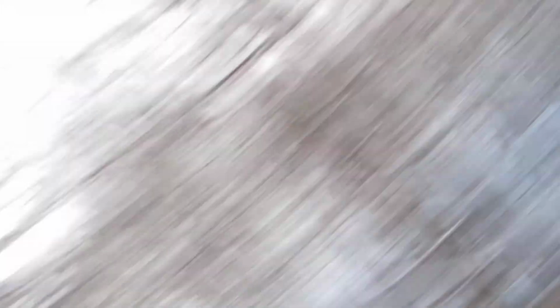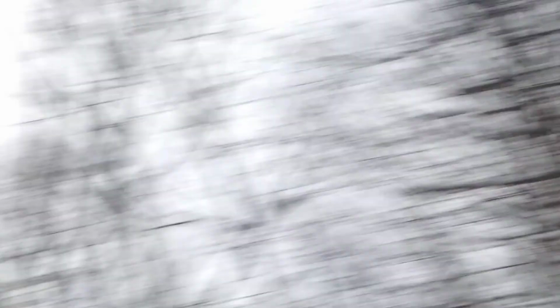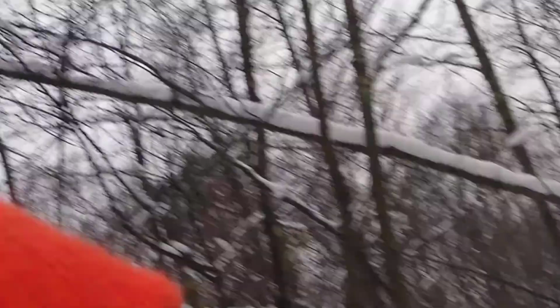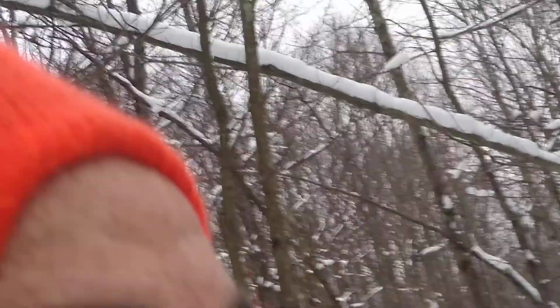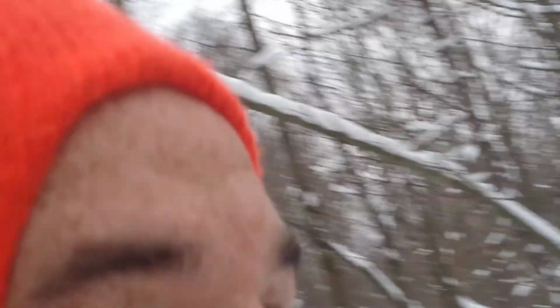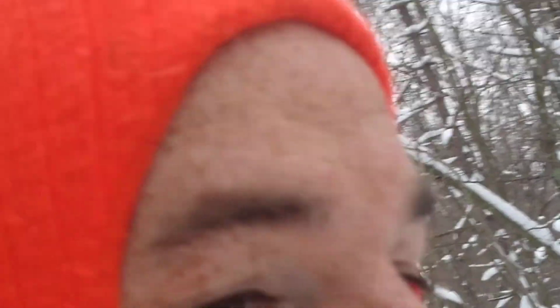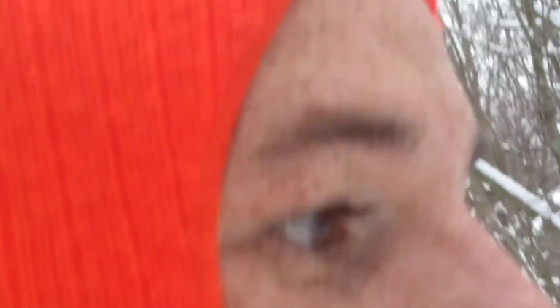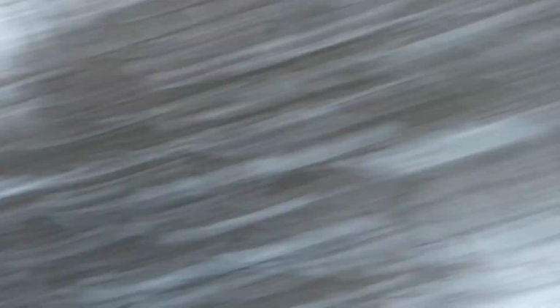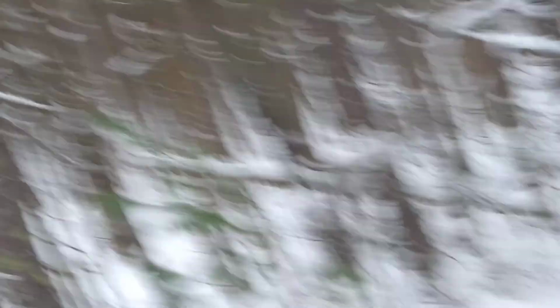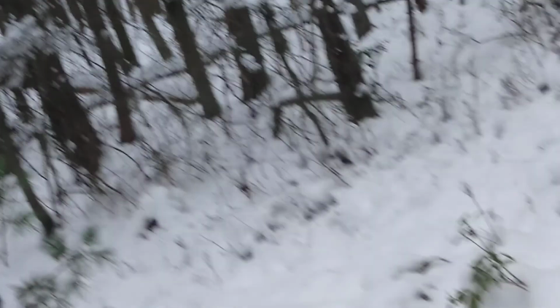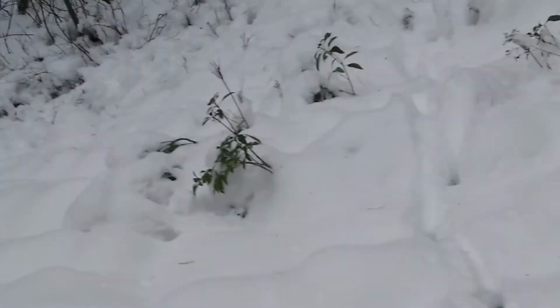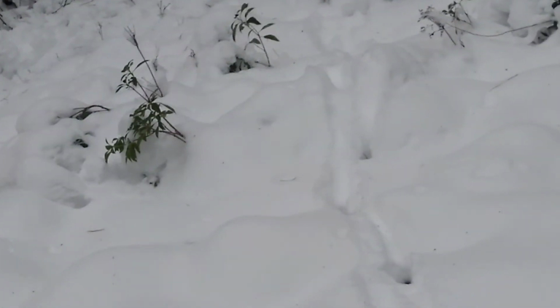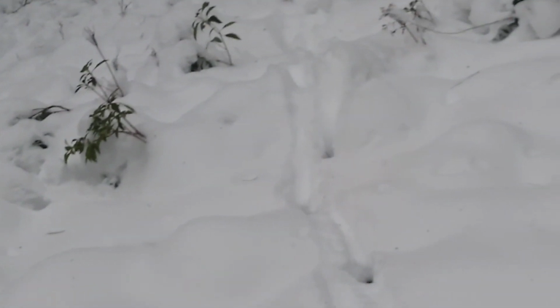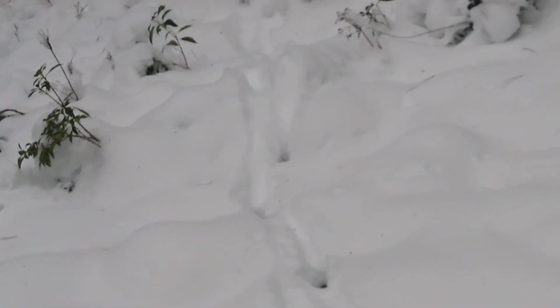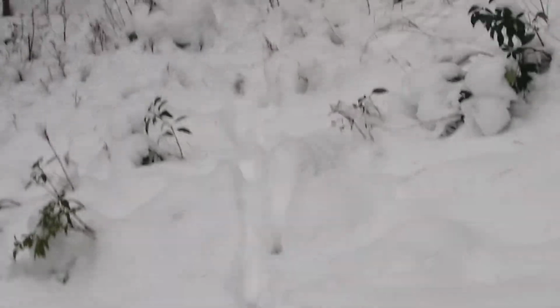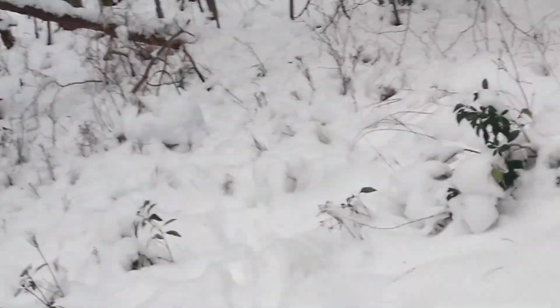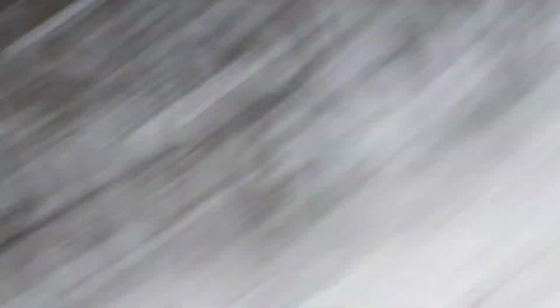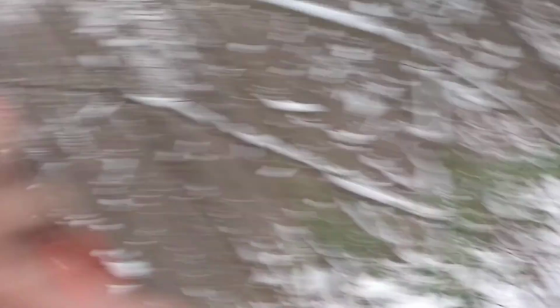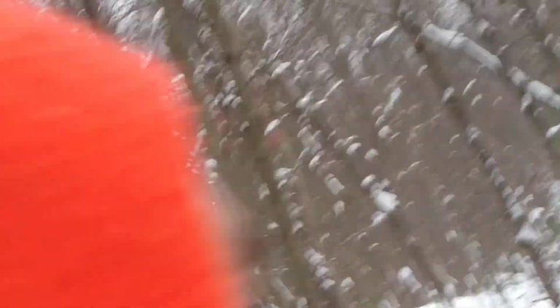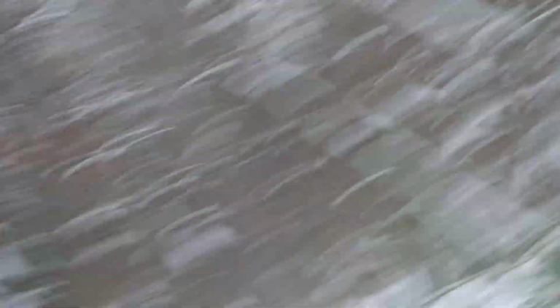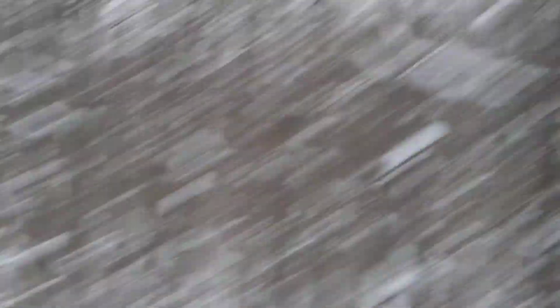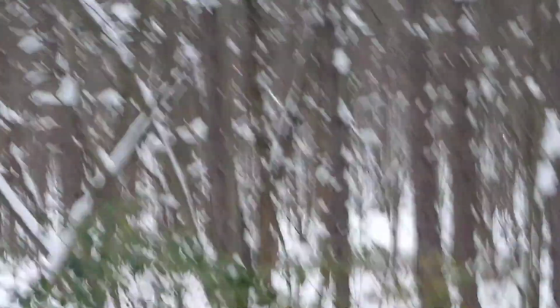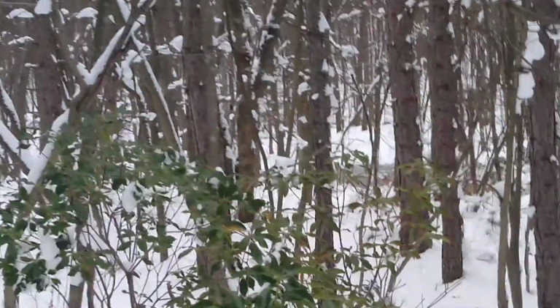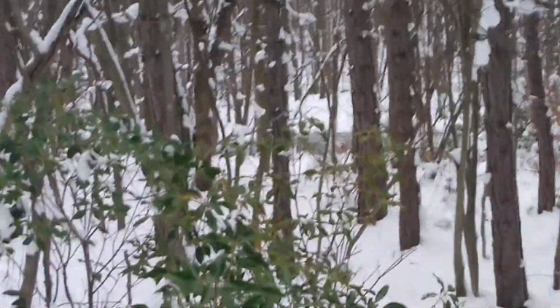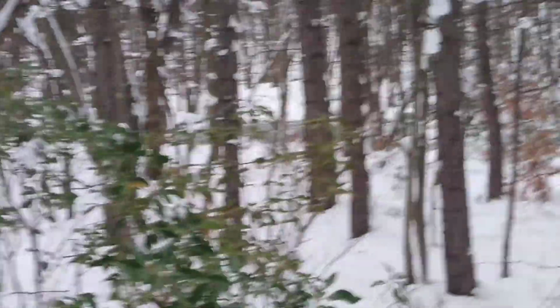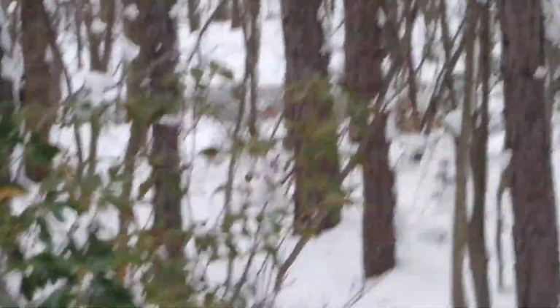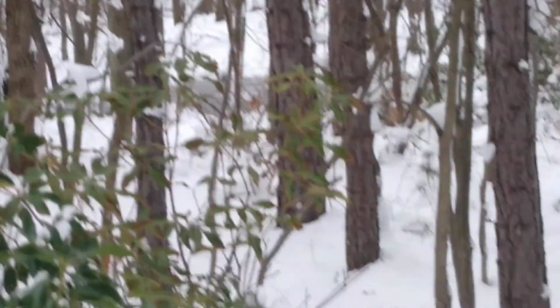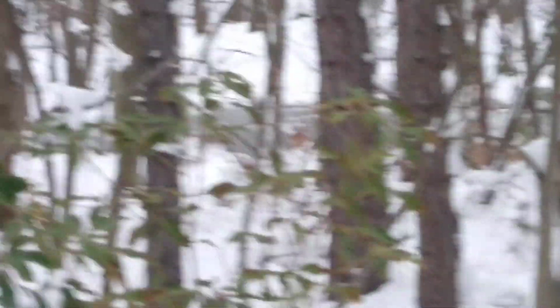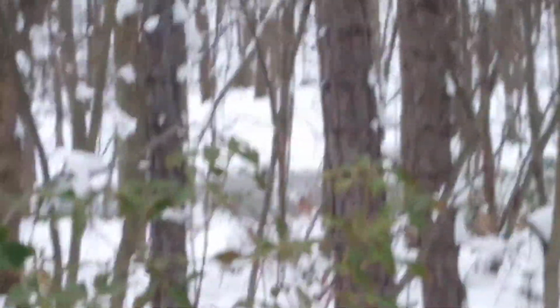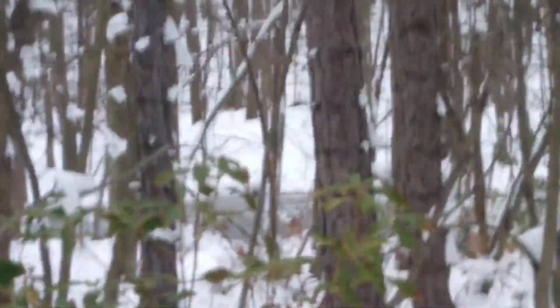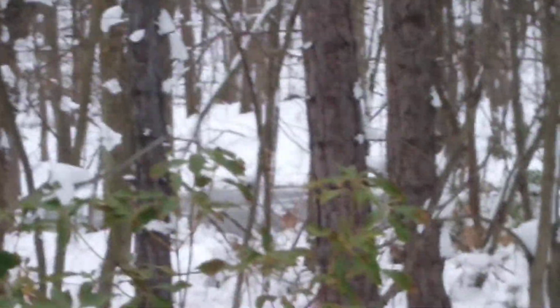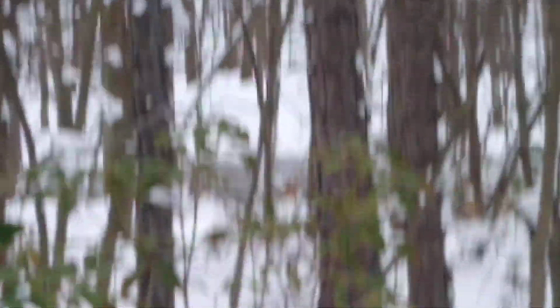We have been seeing tracks everywhere. Look at this — there are clear, fresh tracks right there, and they're all coming into the pond right there.